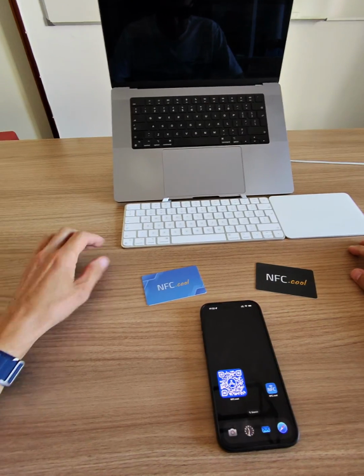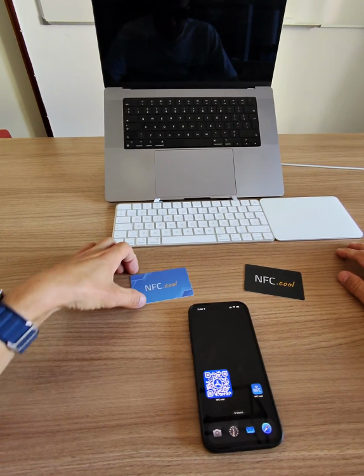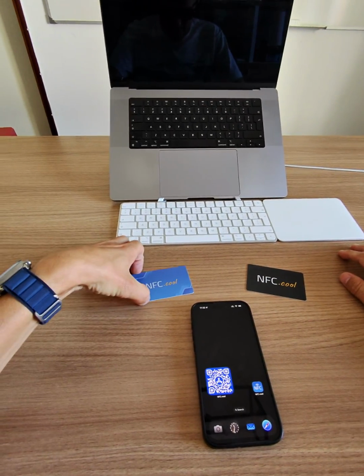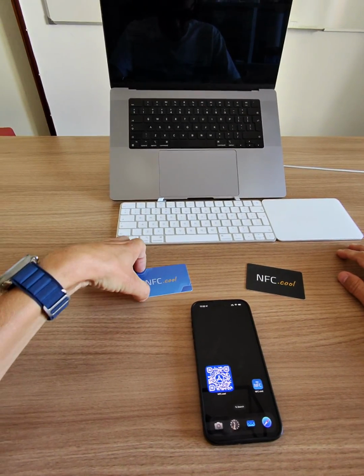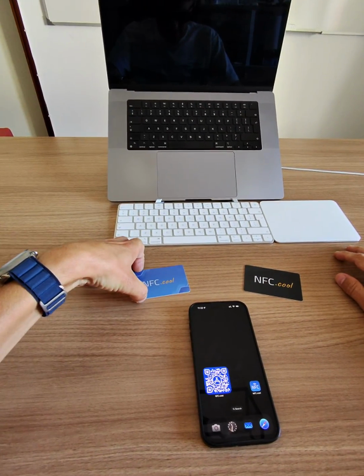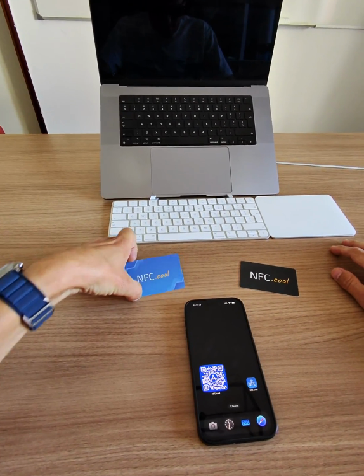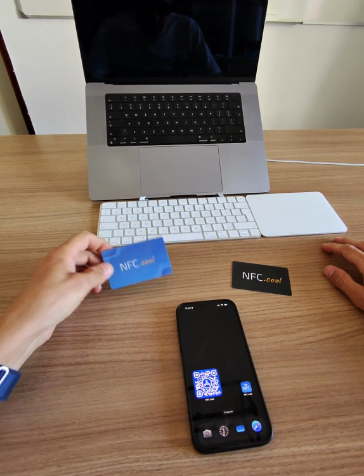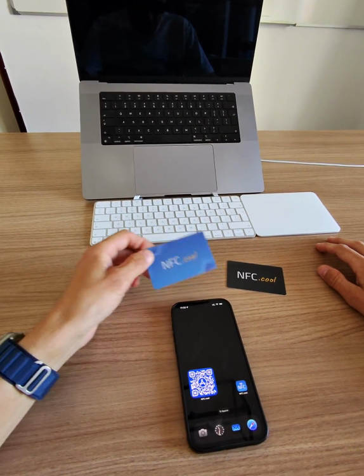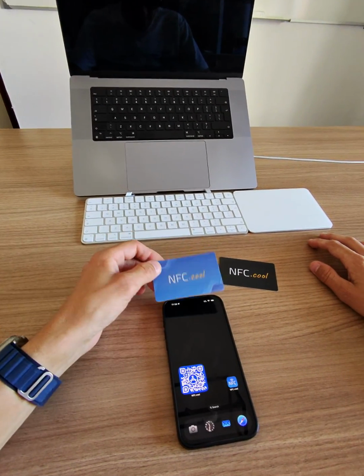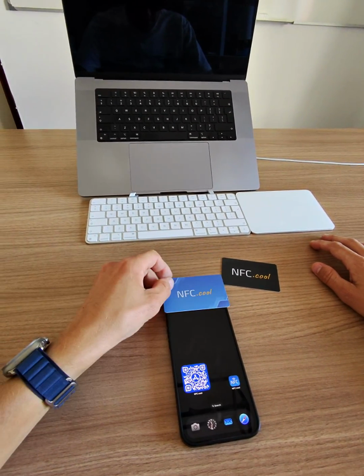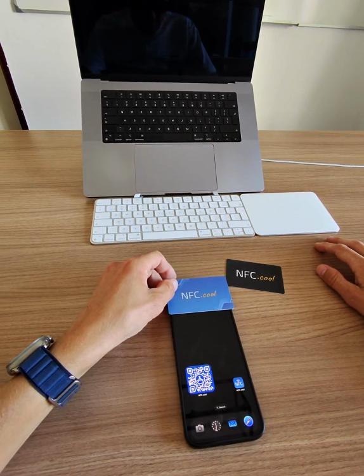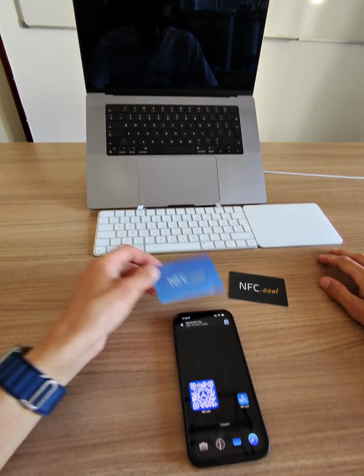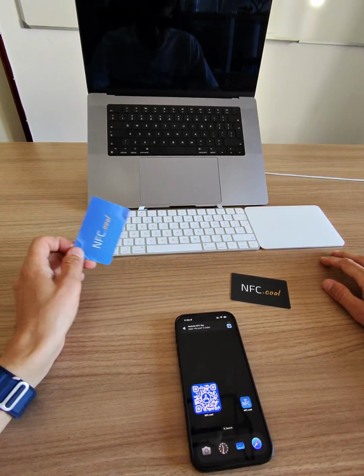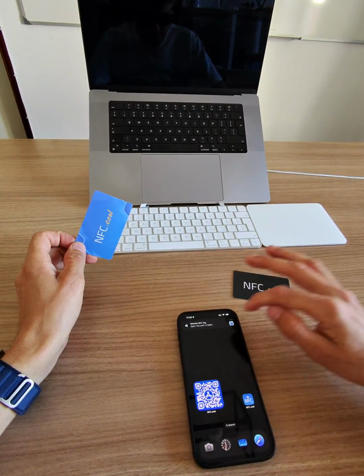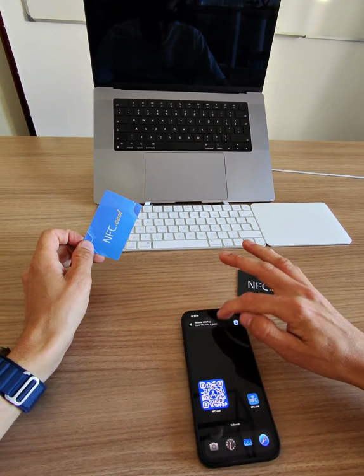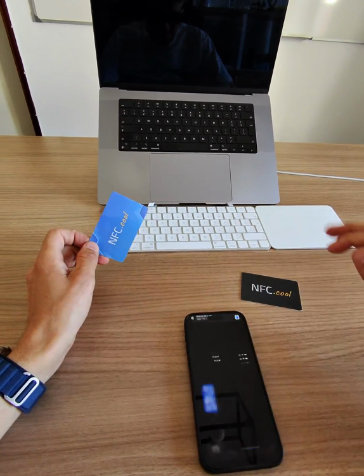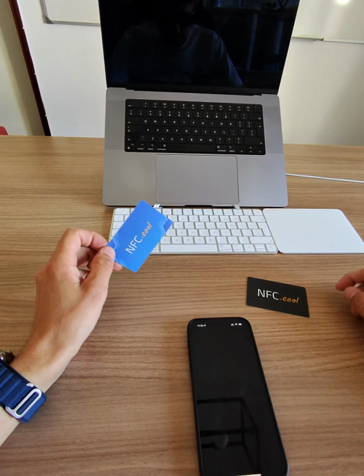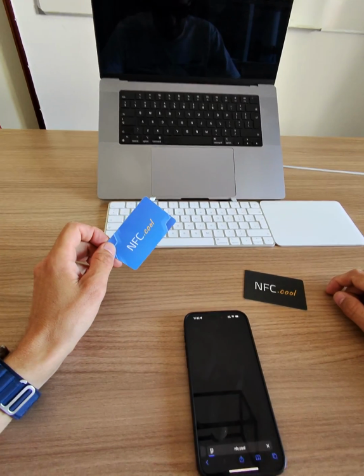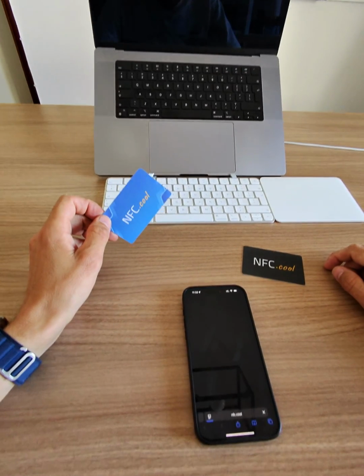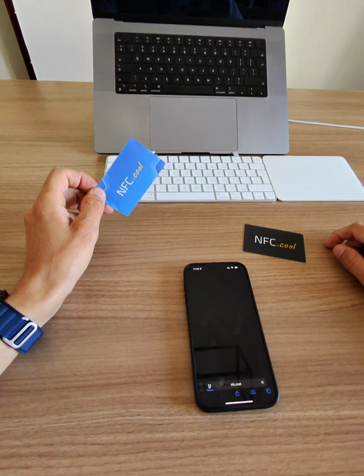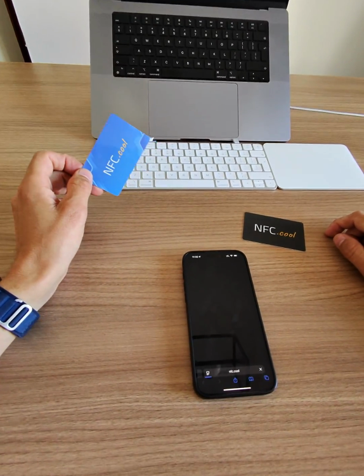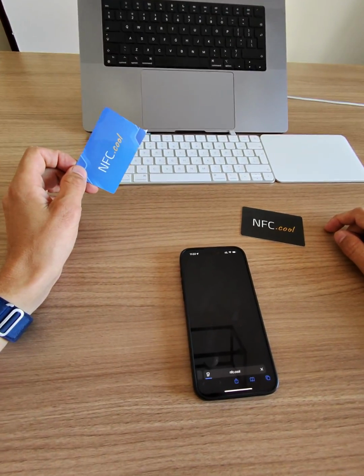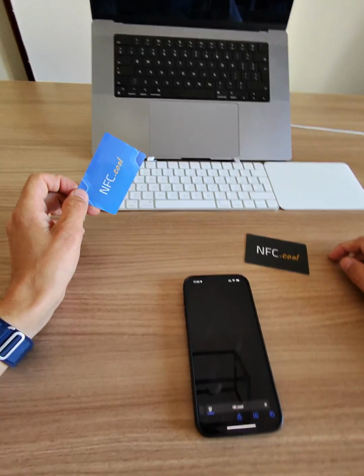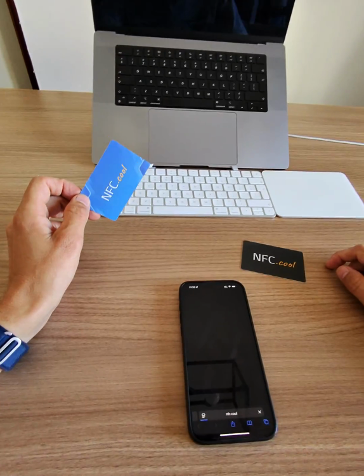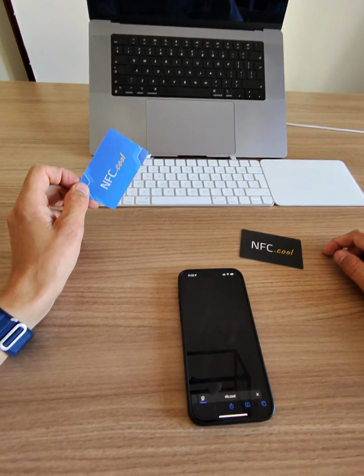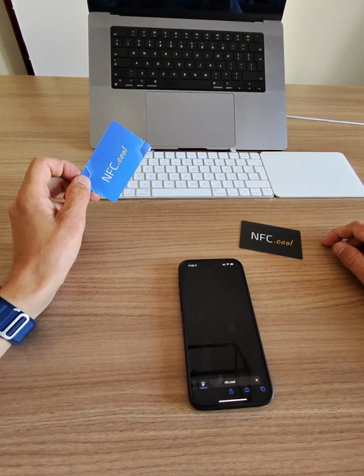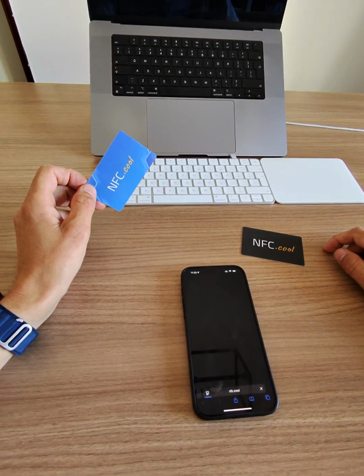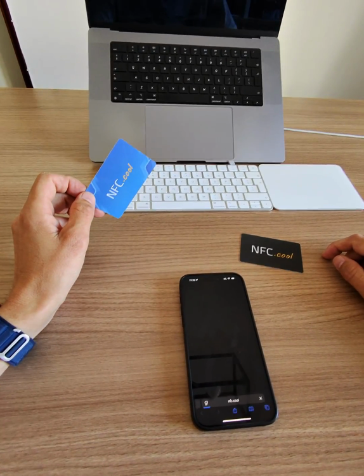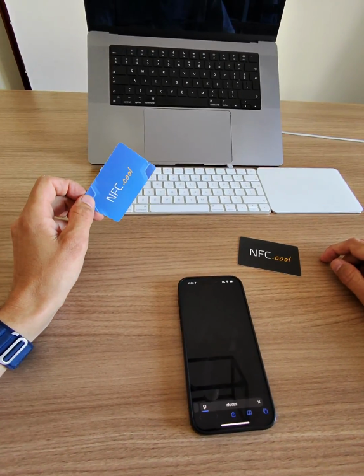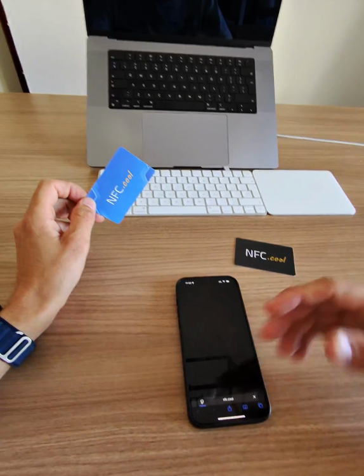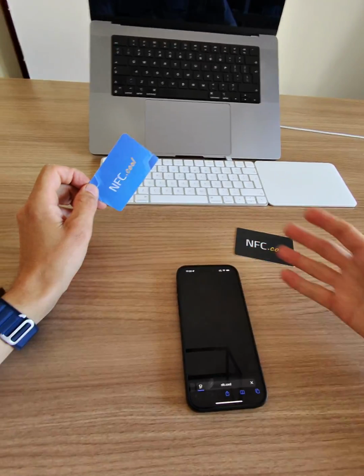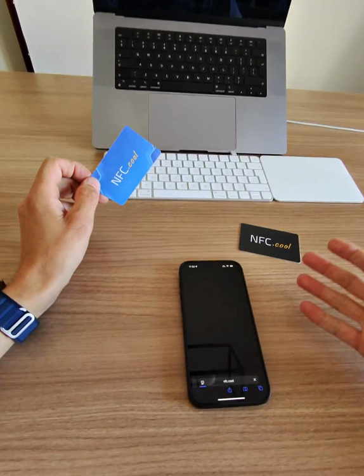There is nothing you need to do — it is always activated. You cannot deactivate it on iOS.